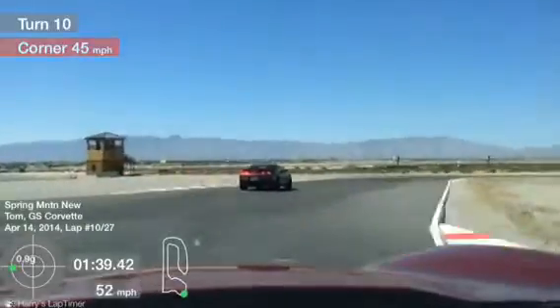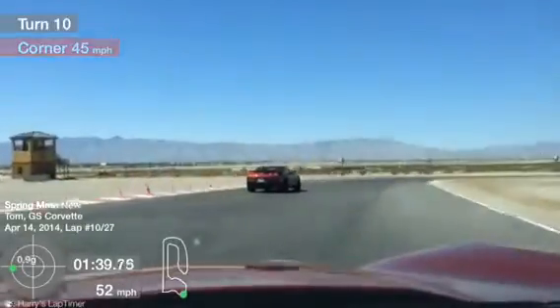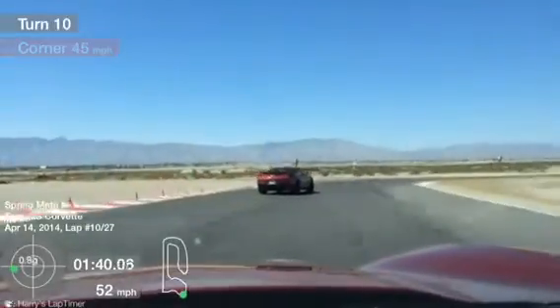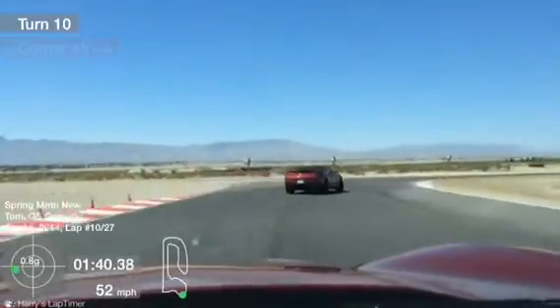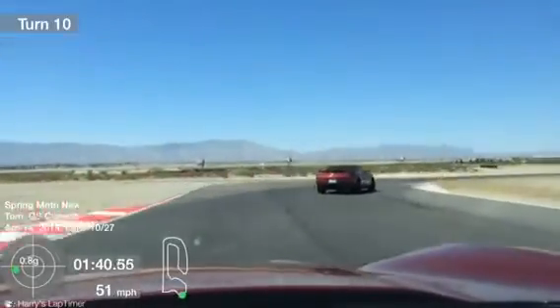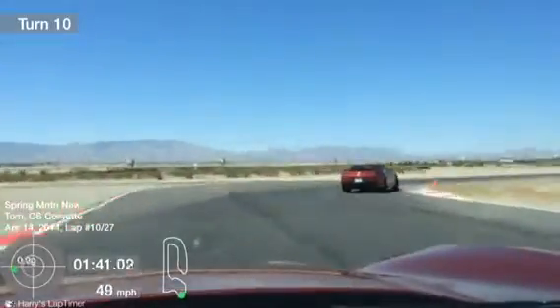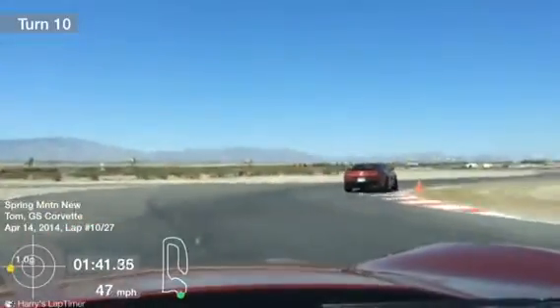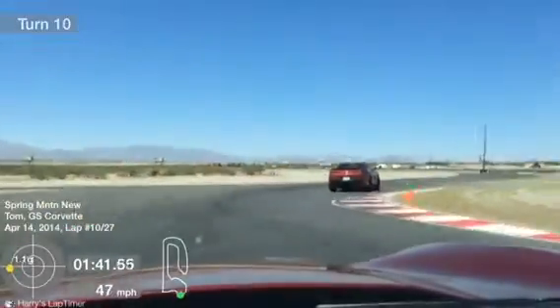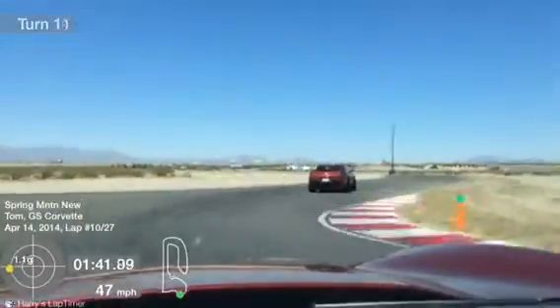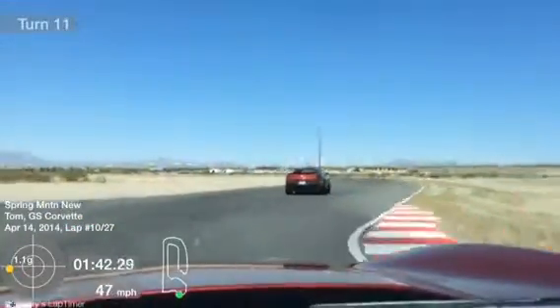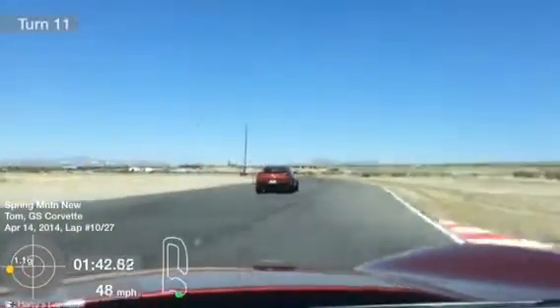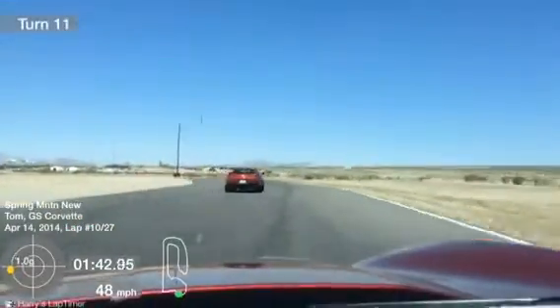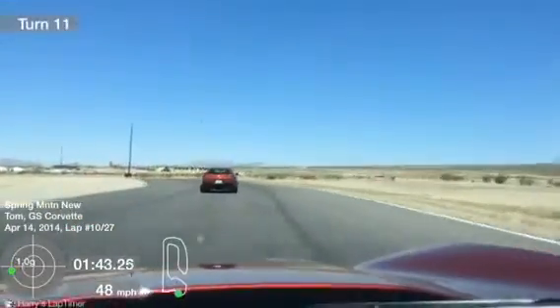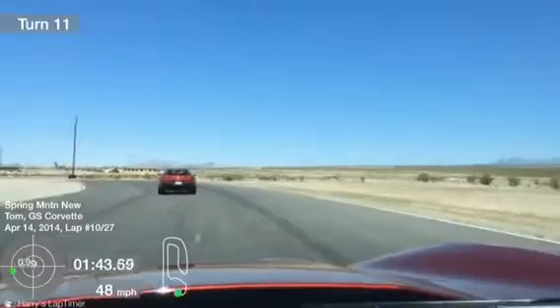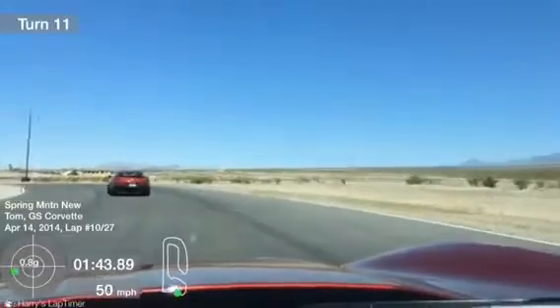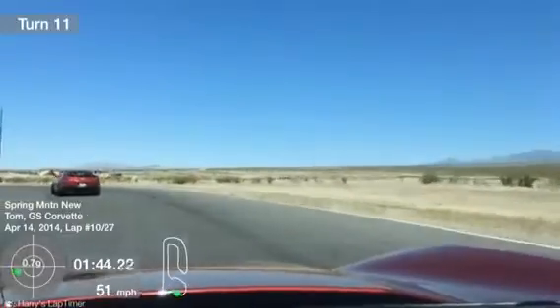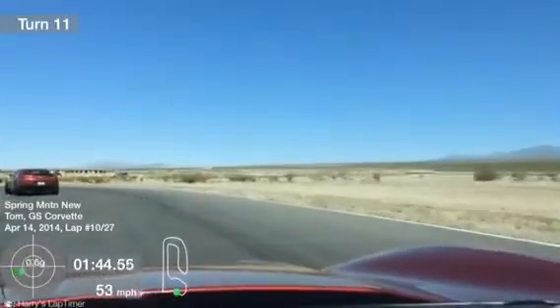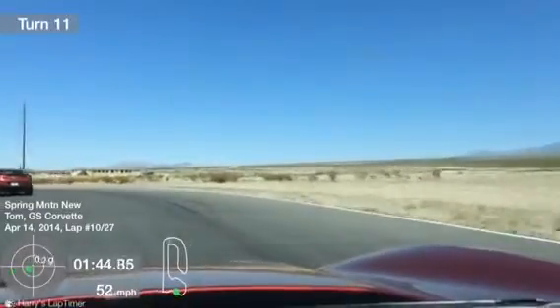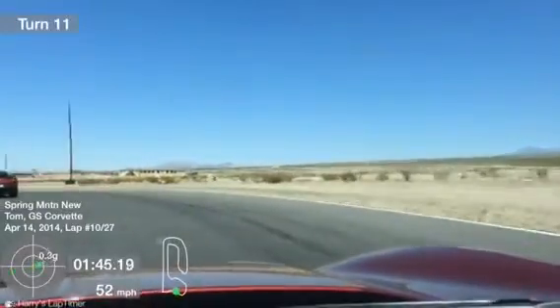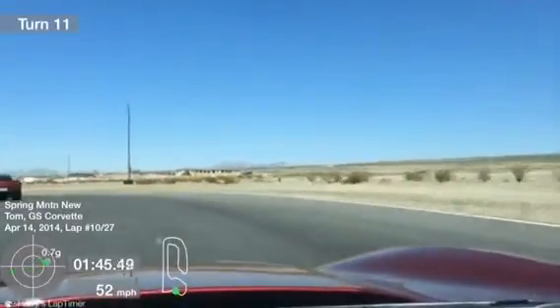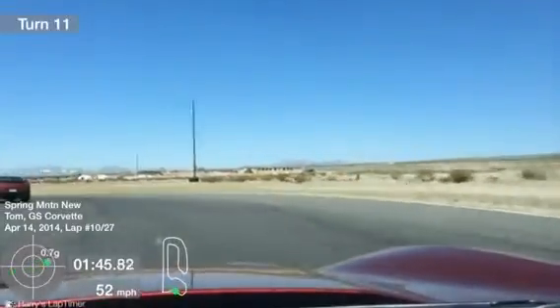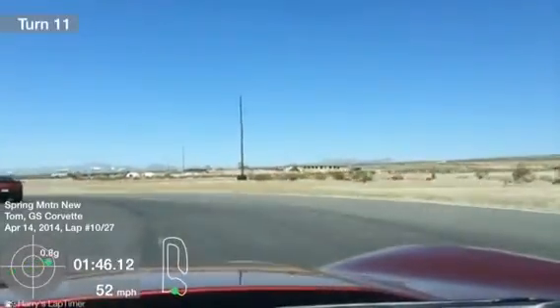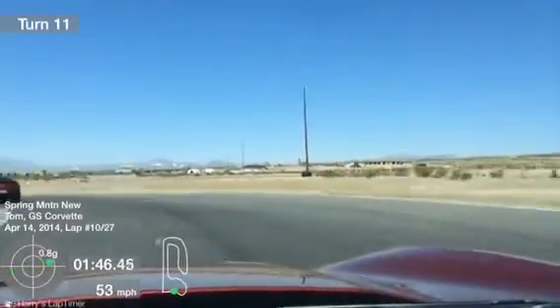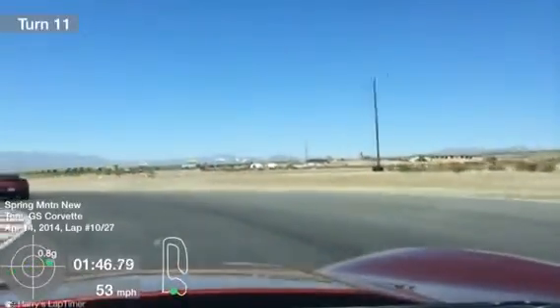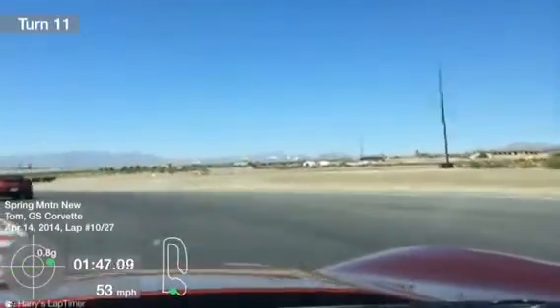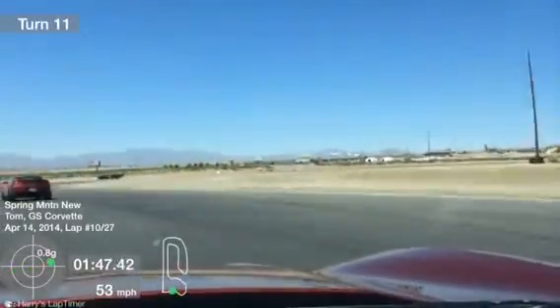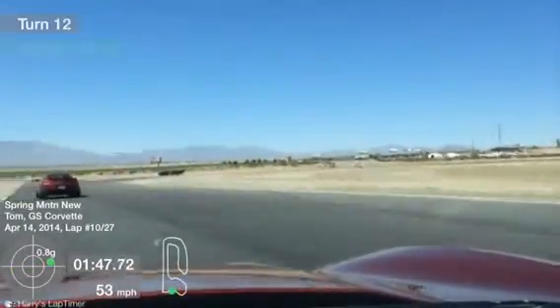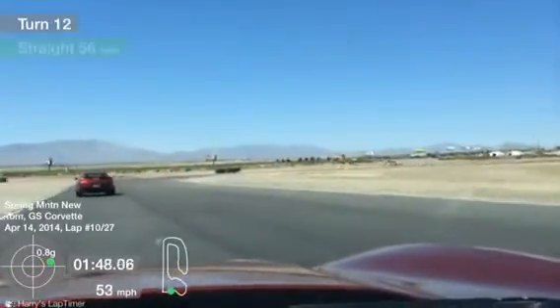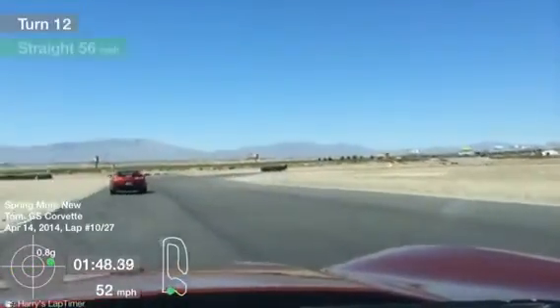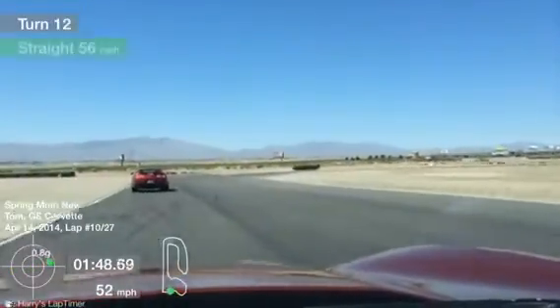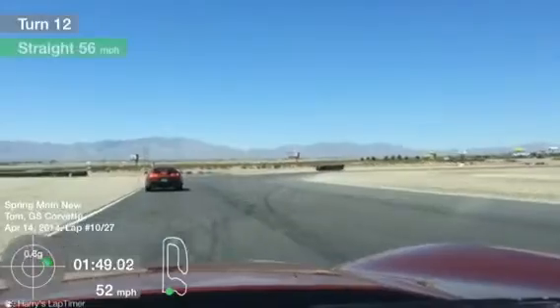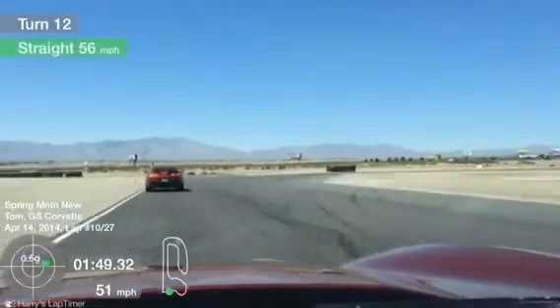Light brake pressure making our double apex, a nice smooth arc between those points. Just off the throttle for turn 9 — it's a little bit off-camber, and you just want to set up for turn 10.